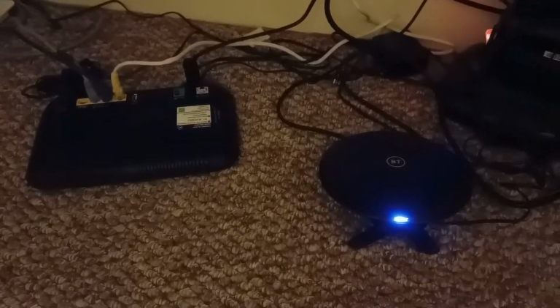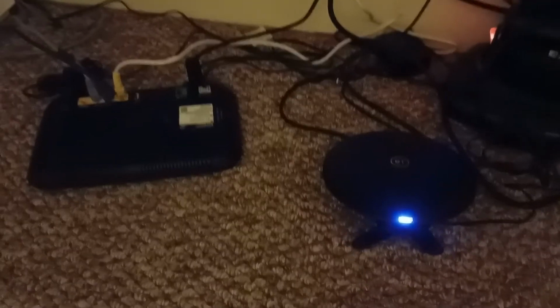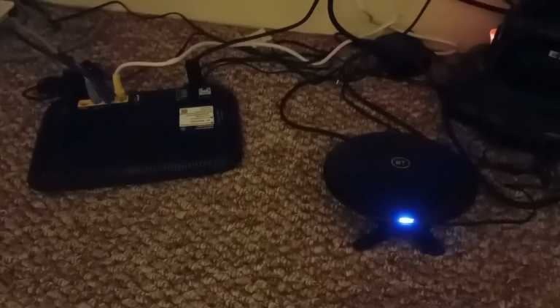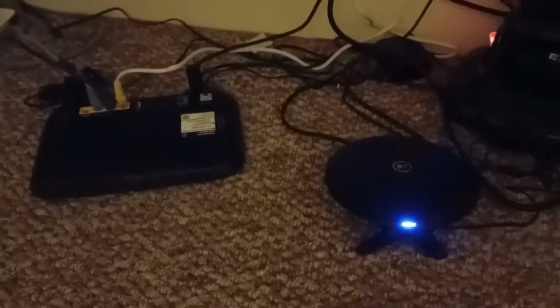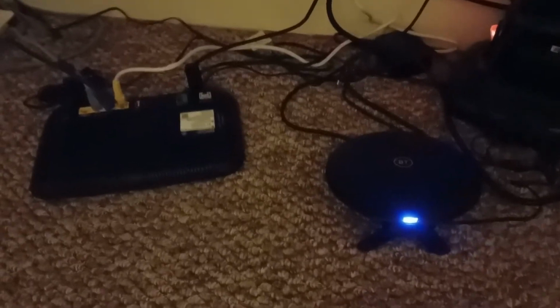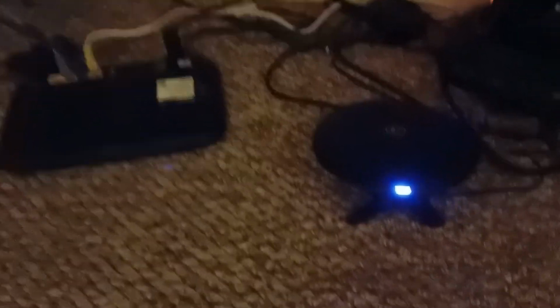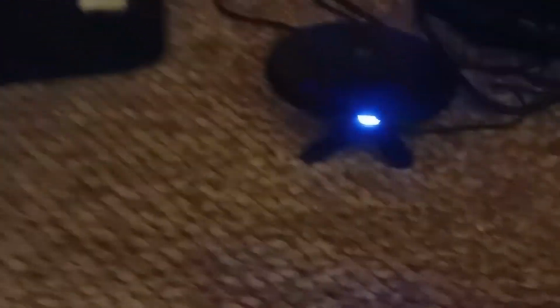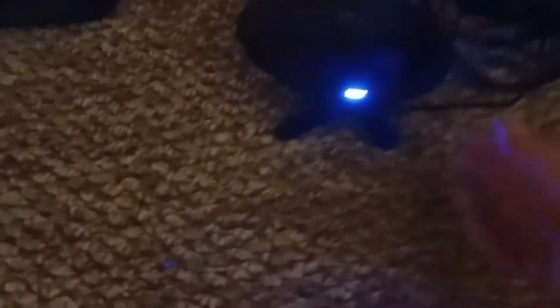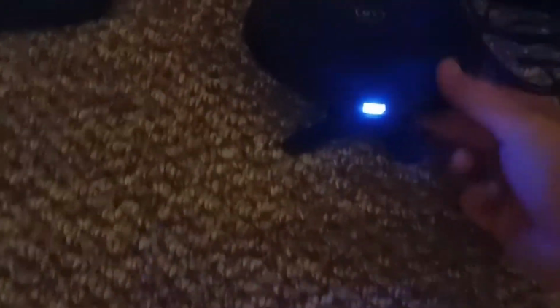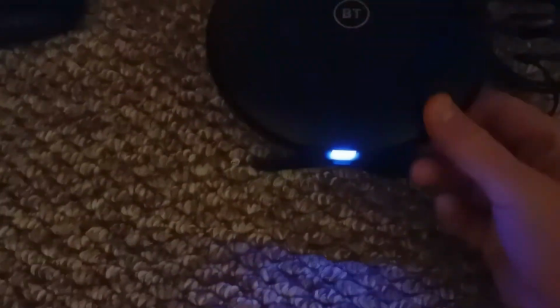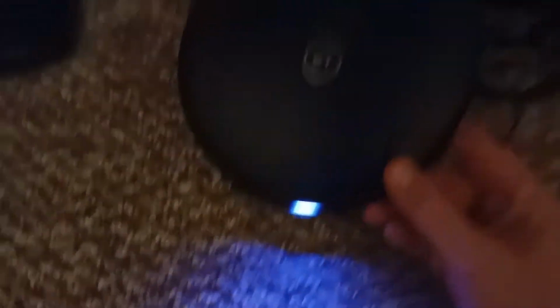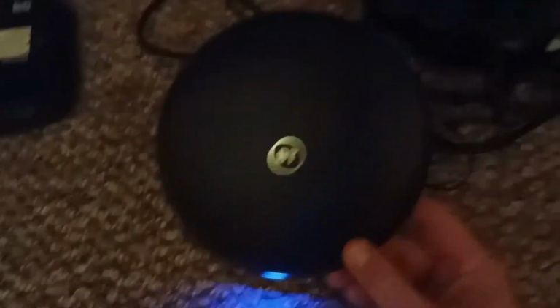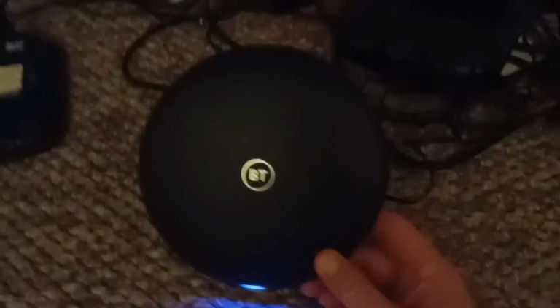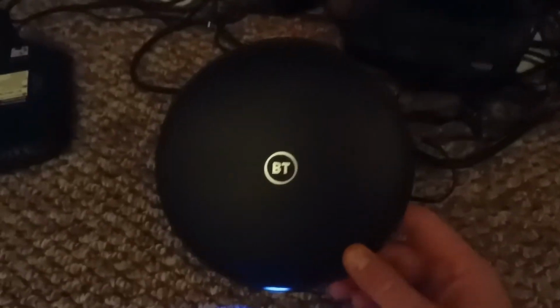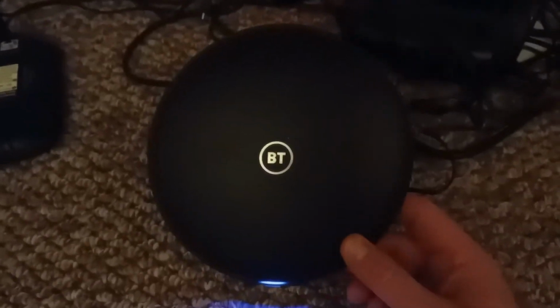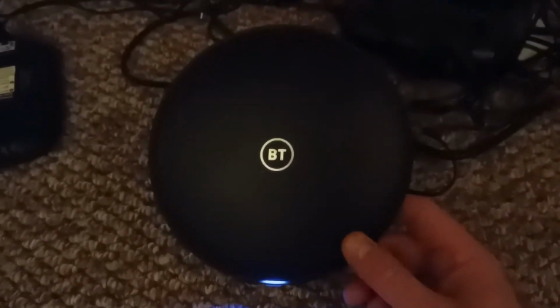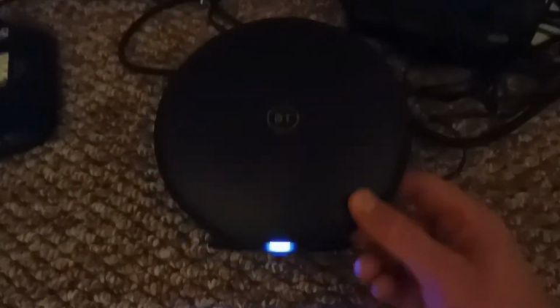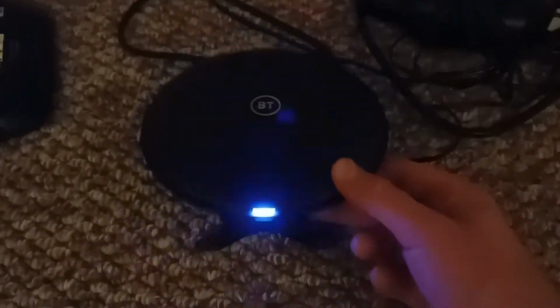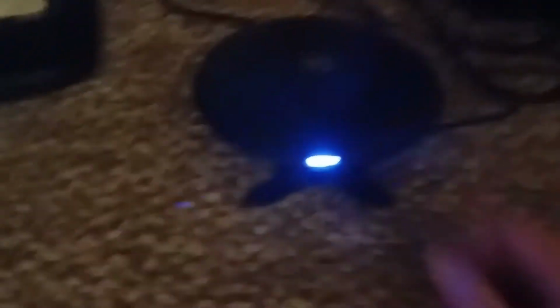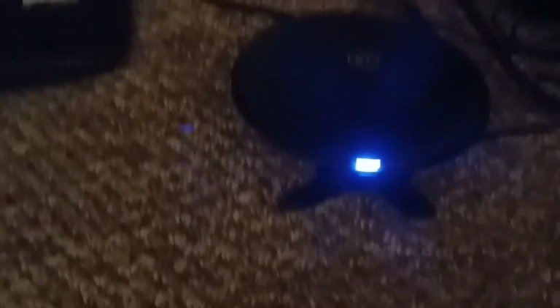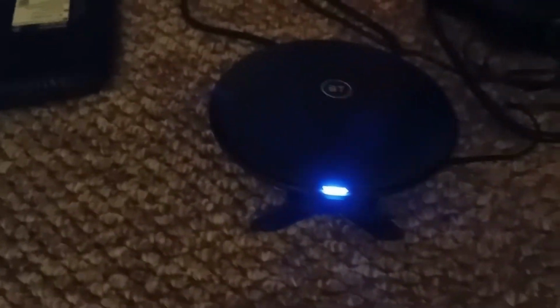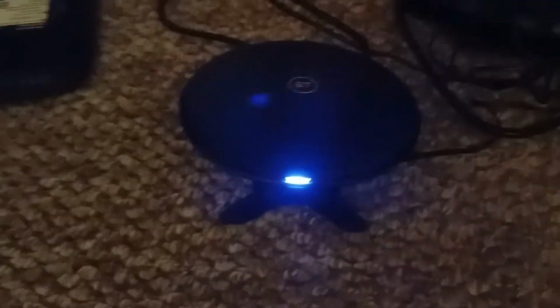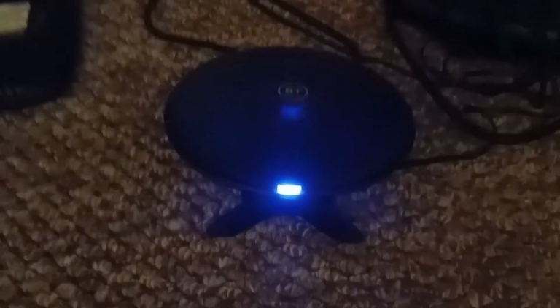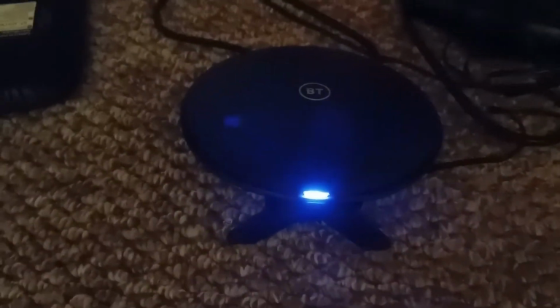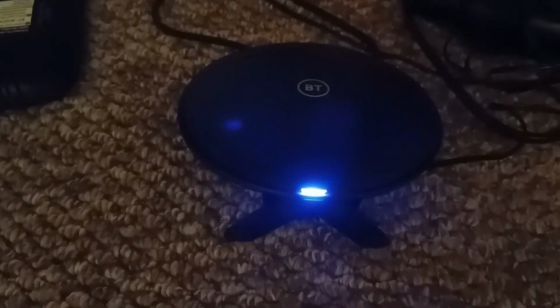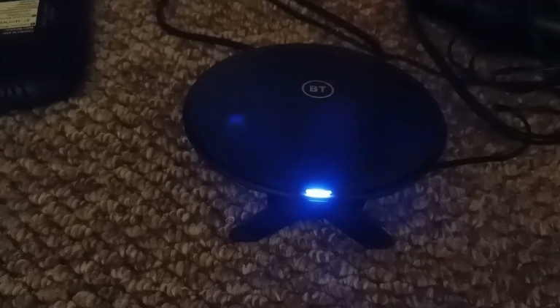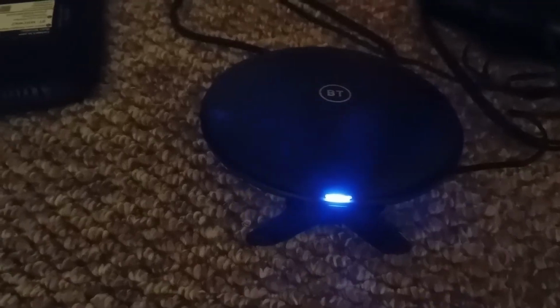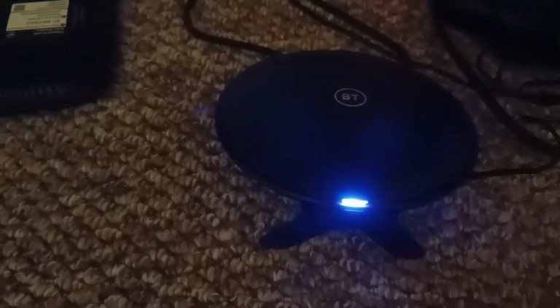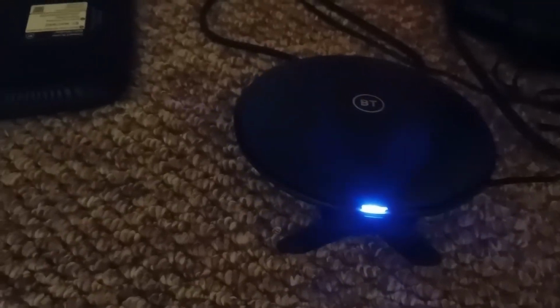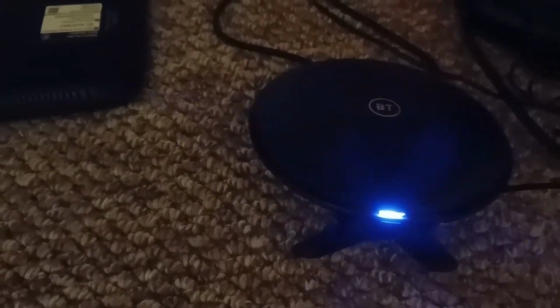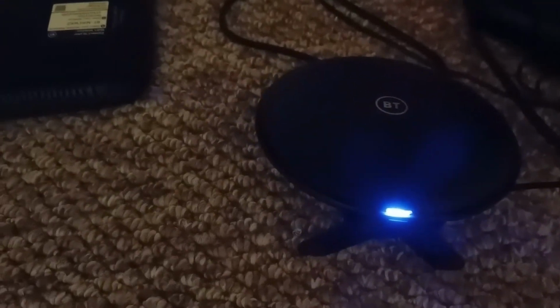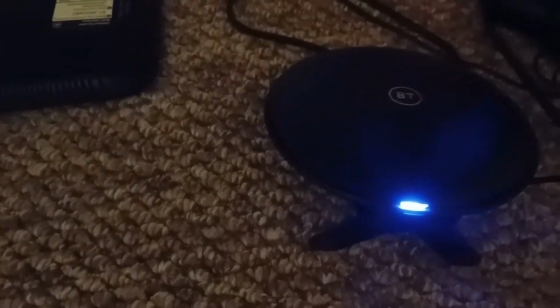I'm doing this video because I'm trying to set up this BT Wi-Fi complete Wi-Fi extender disk. I've had it ages now, it's been just flashing red light, and it's been annoying me. I never got around to fixing it.